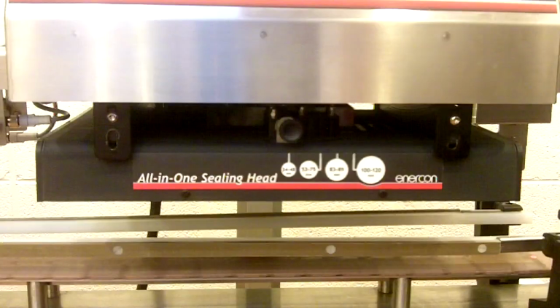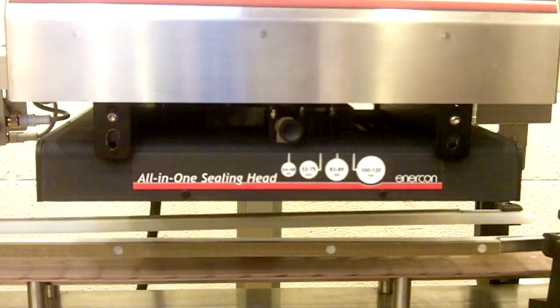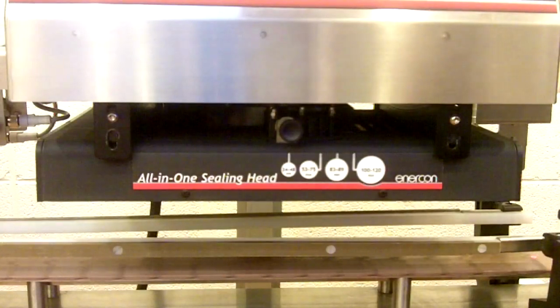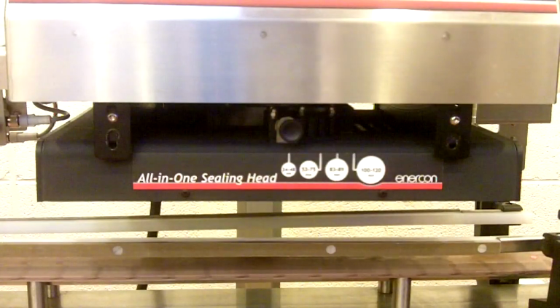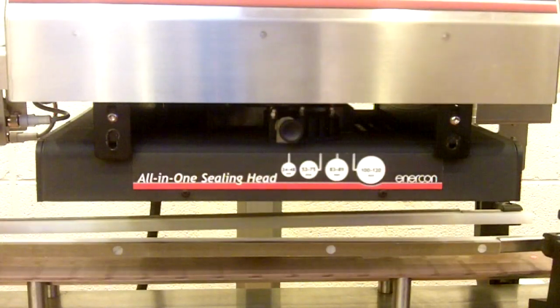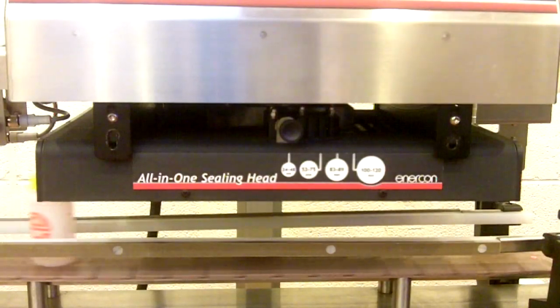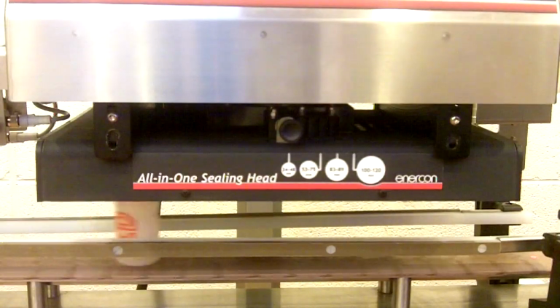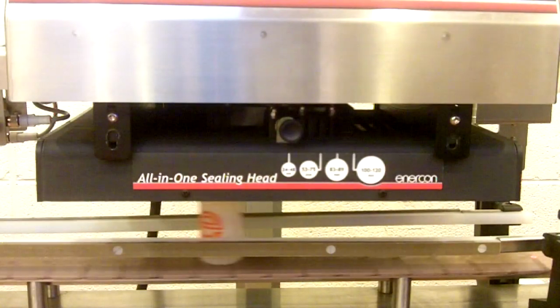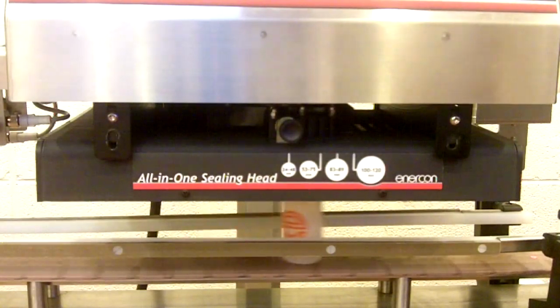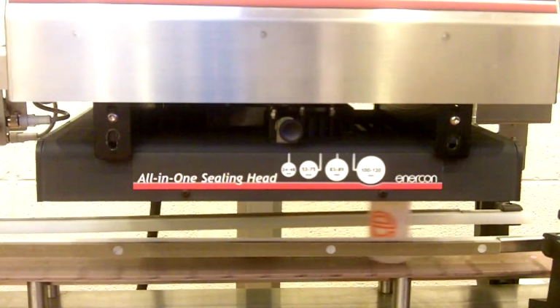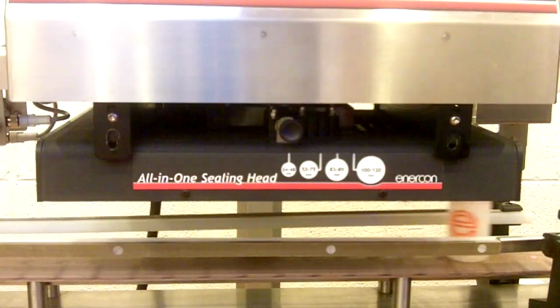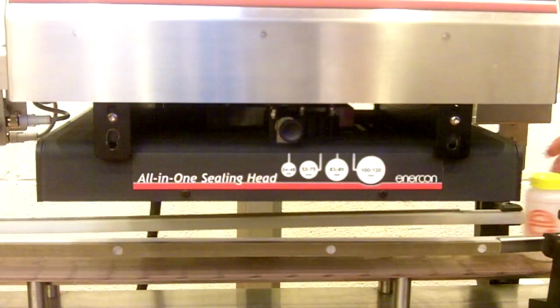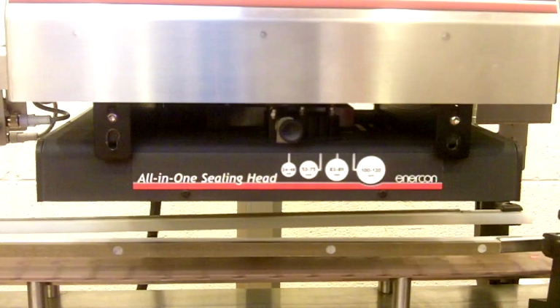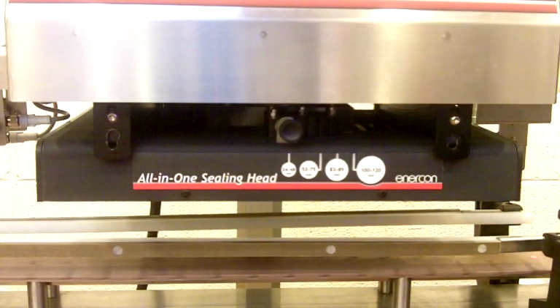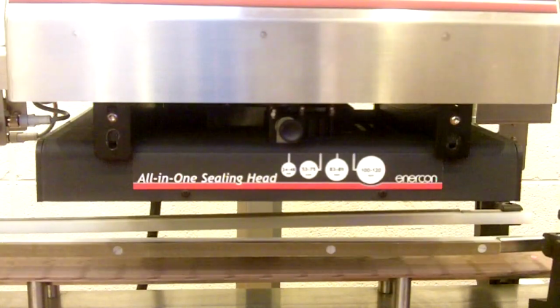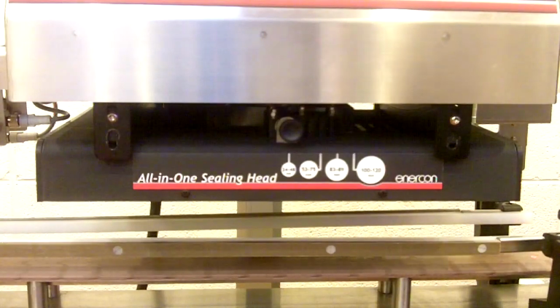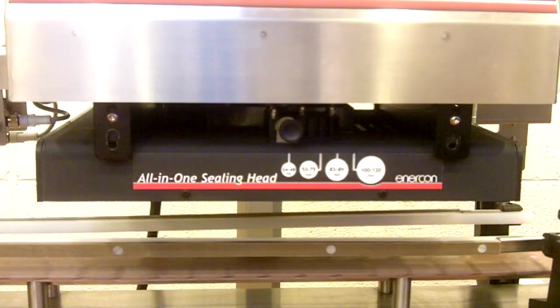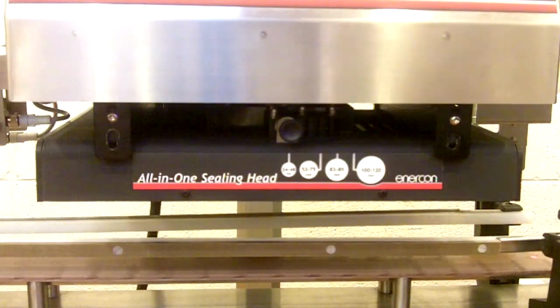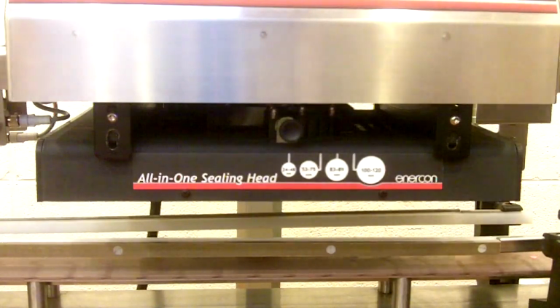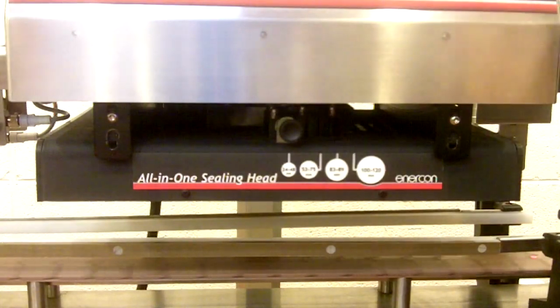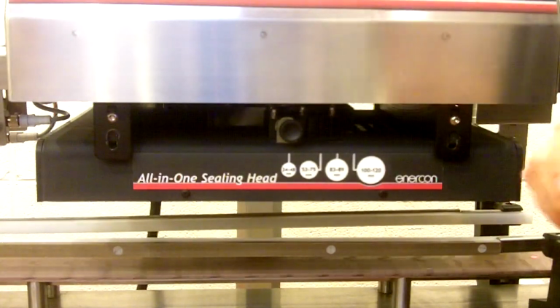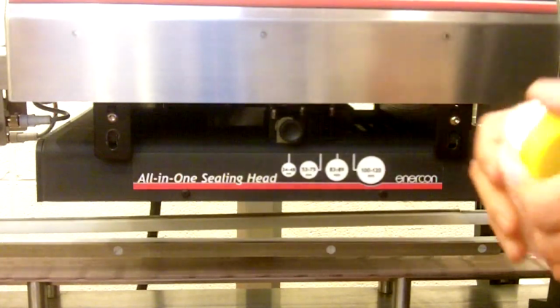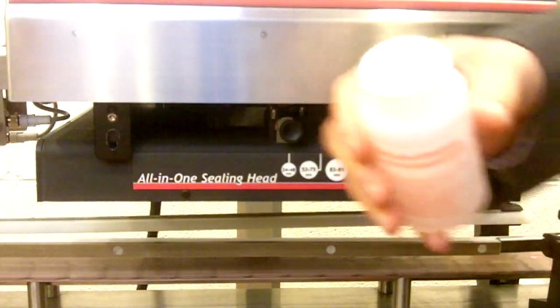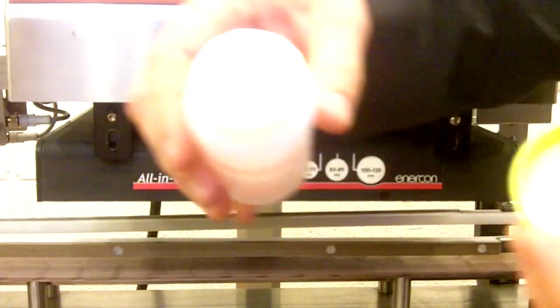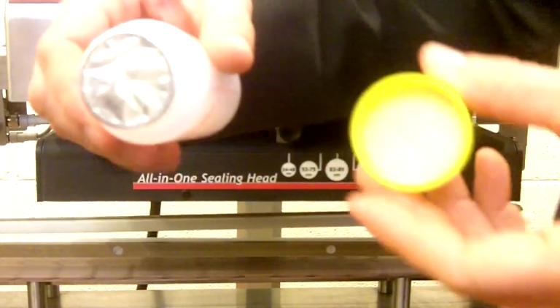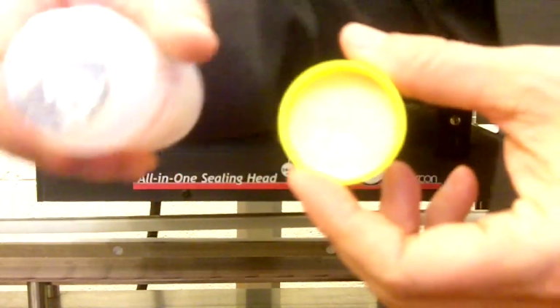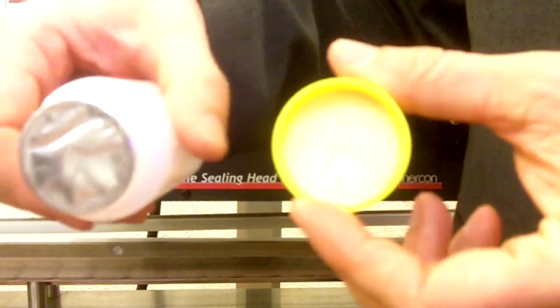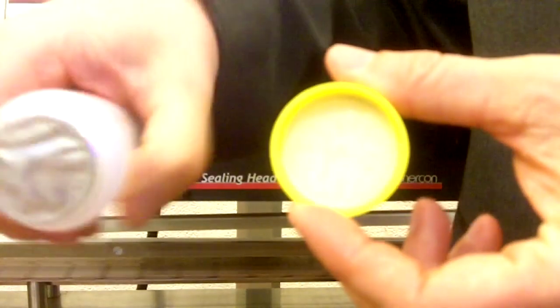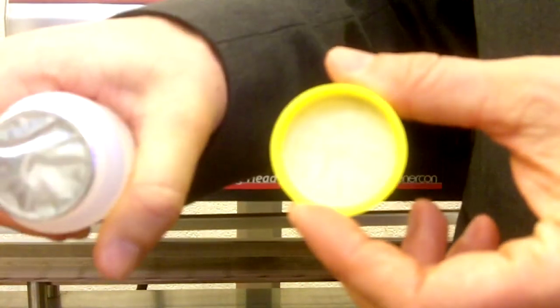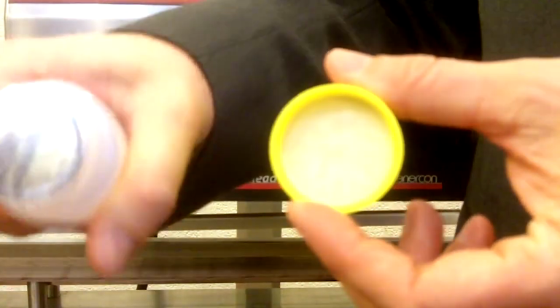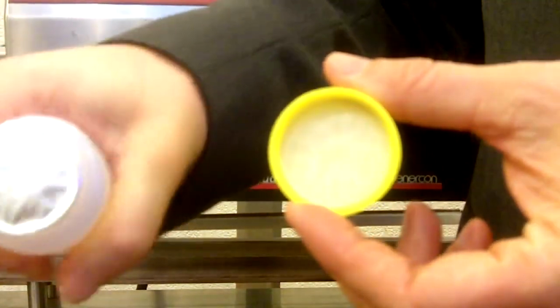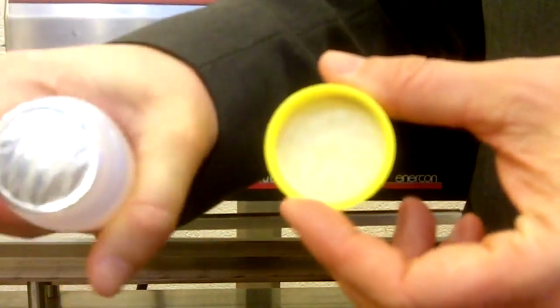So now we'll turn the output up by 5% — here's 77%. We see that that is still a good seal.